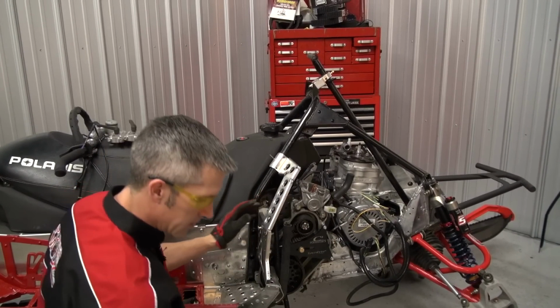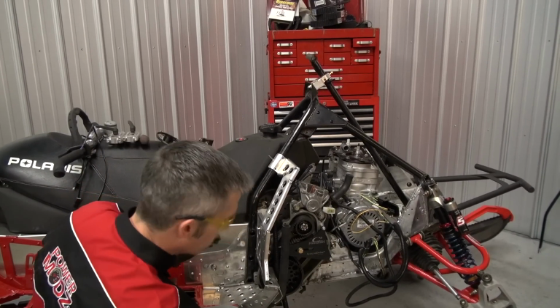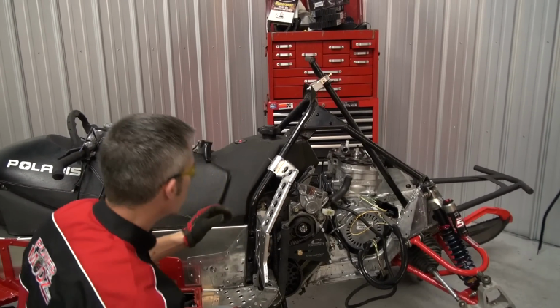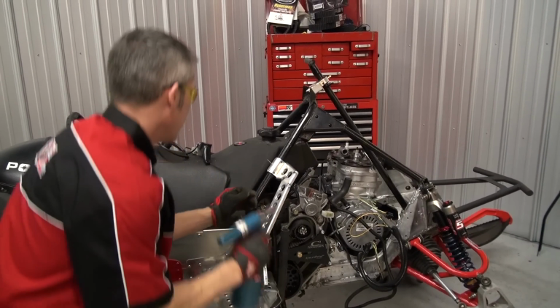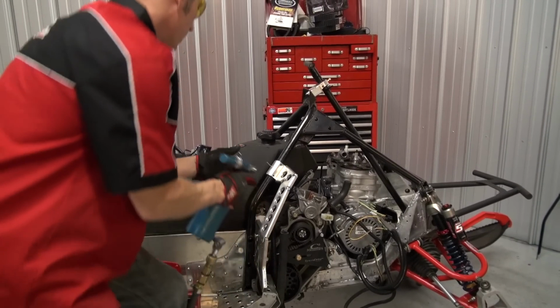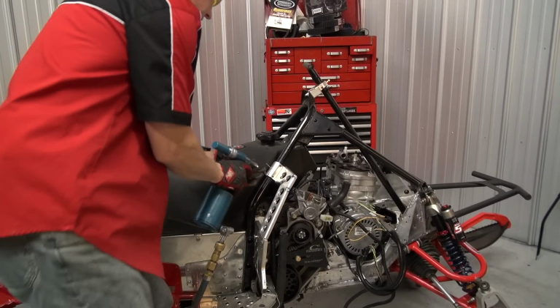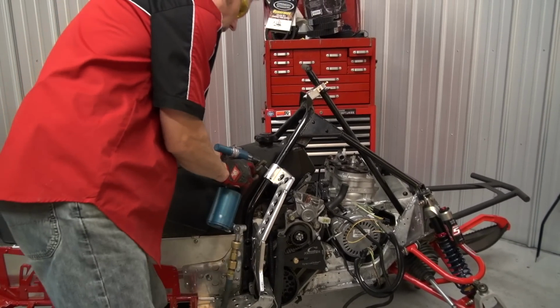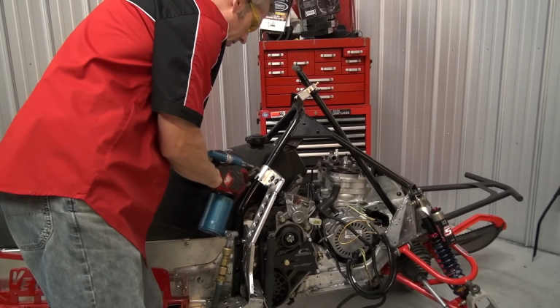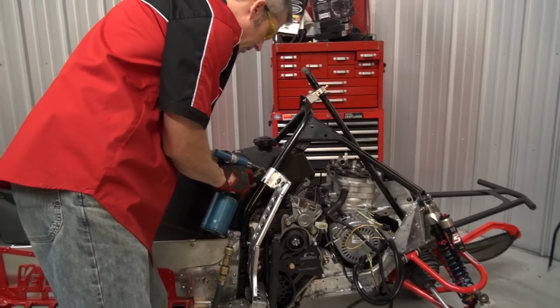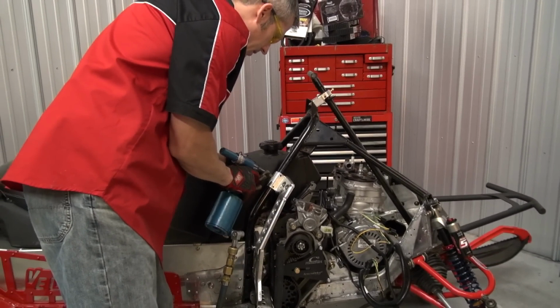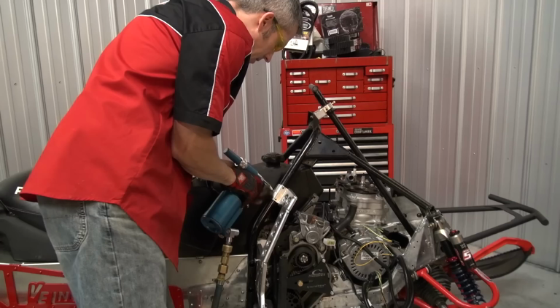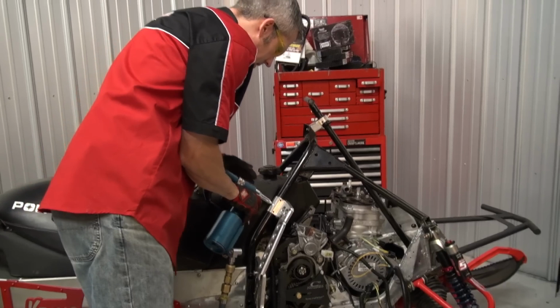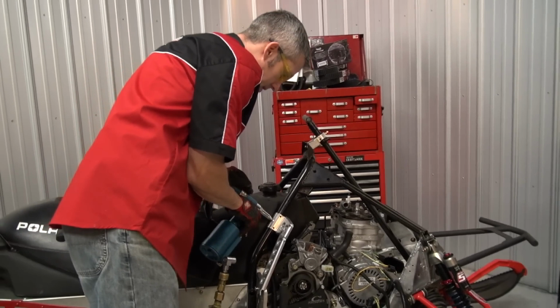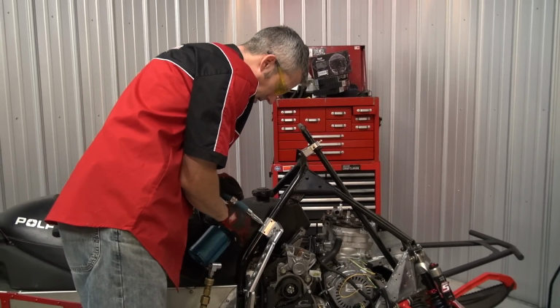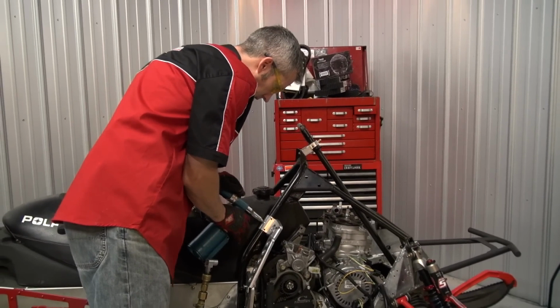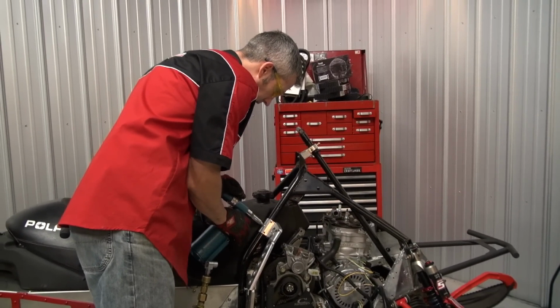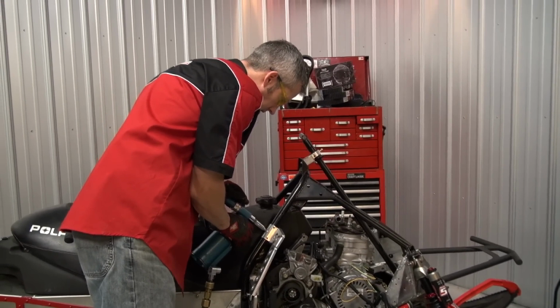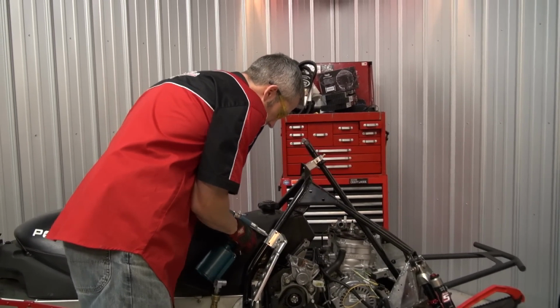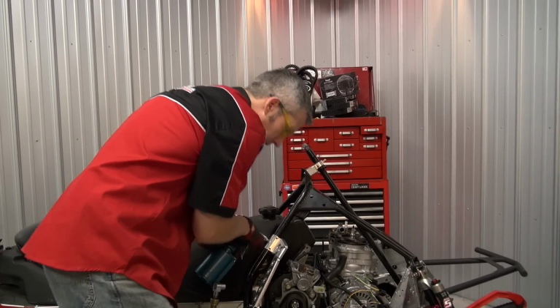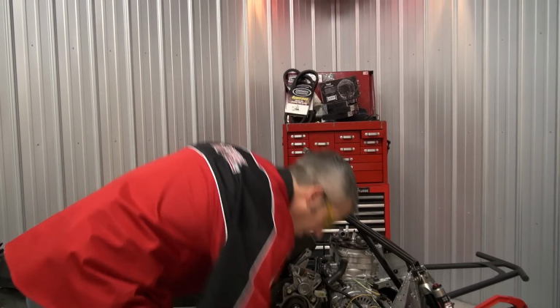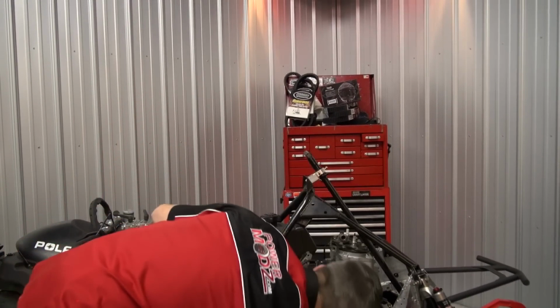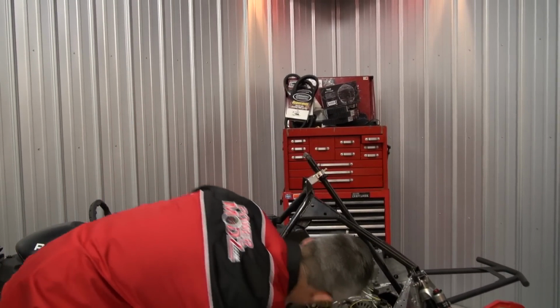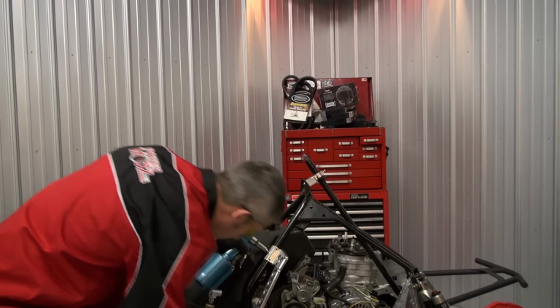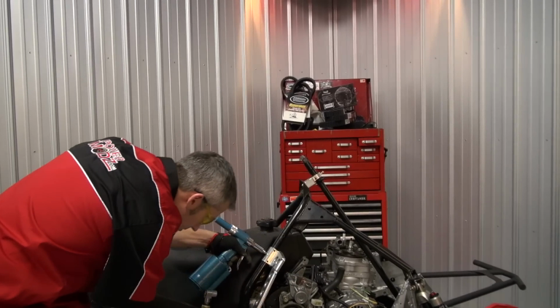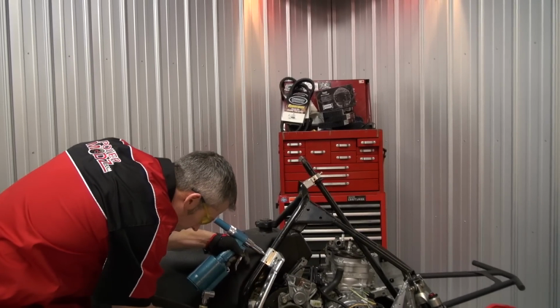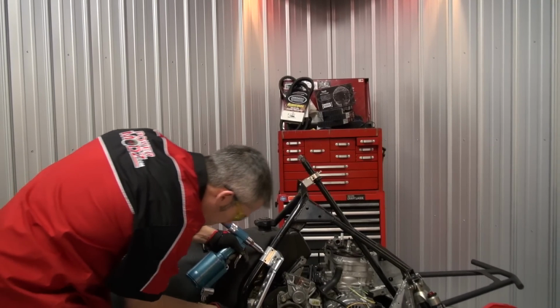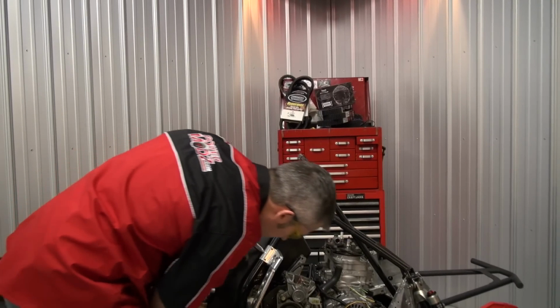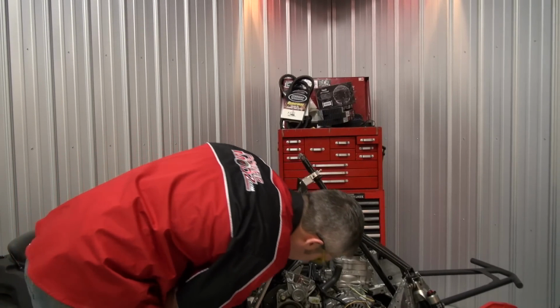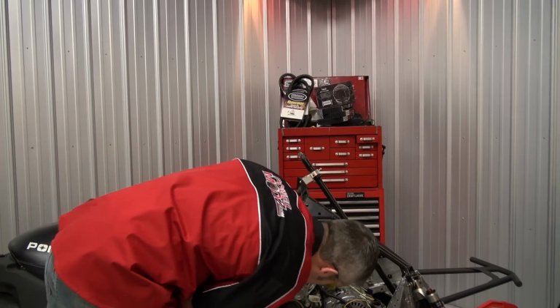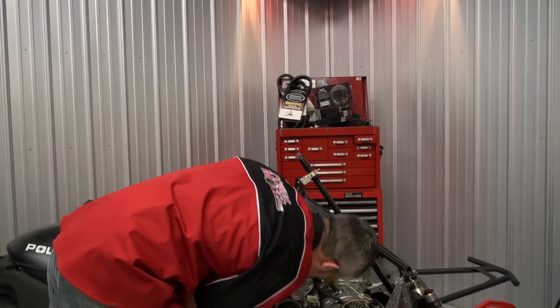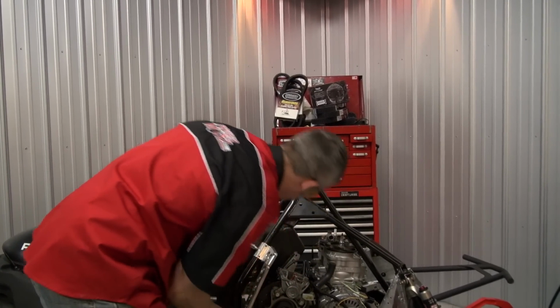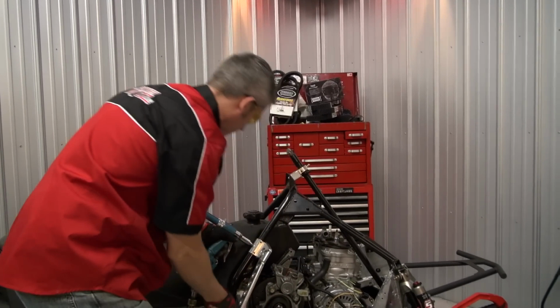There's a bit of a brace right here that needs to go in. Make sure these go in where they're supposed to go. Beautiful.